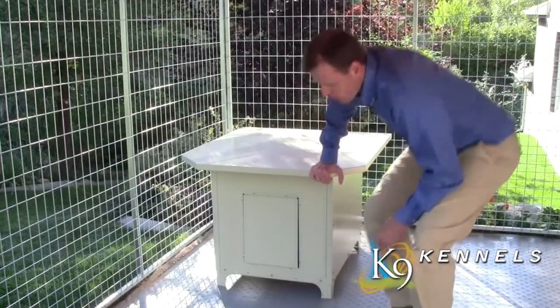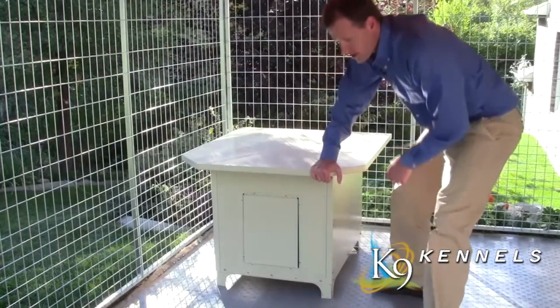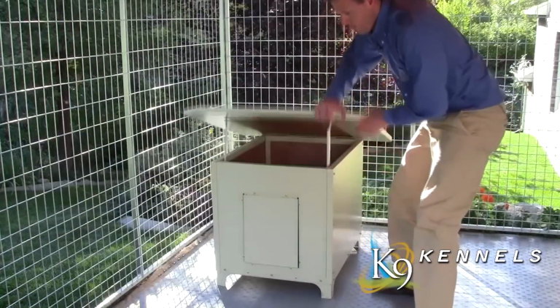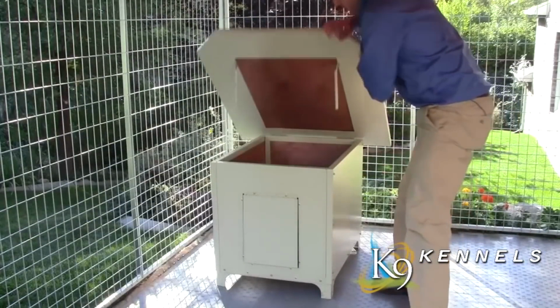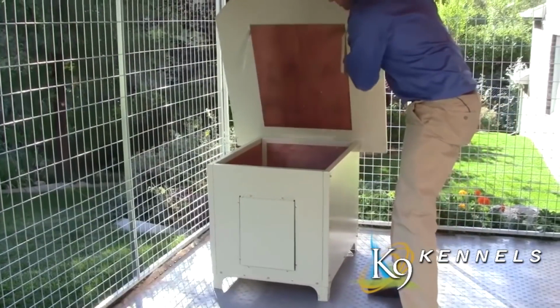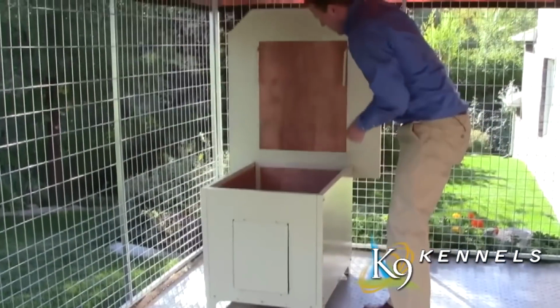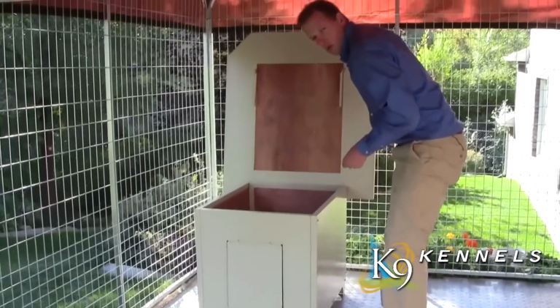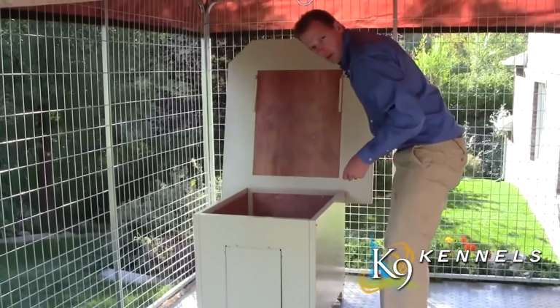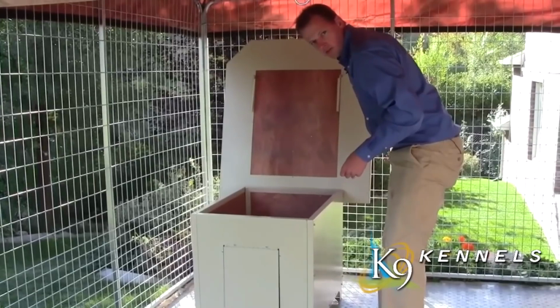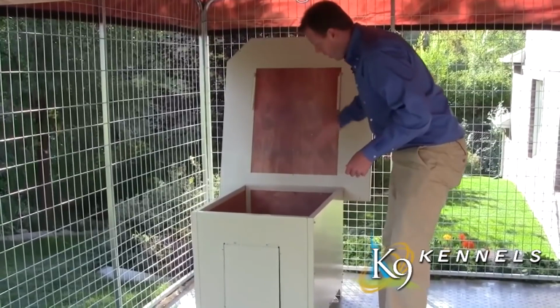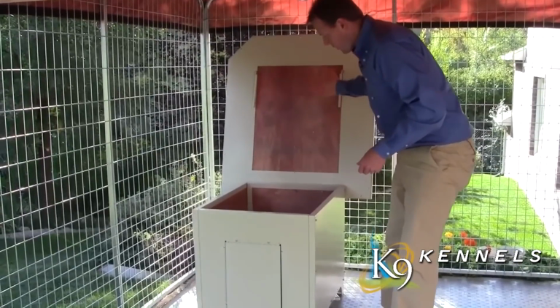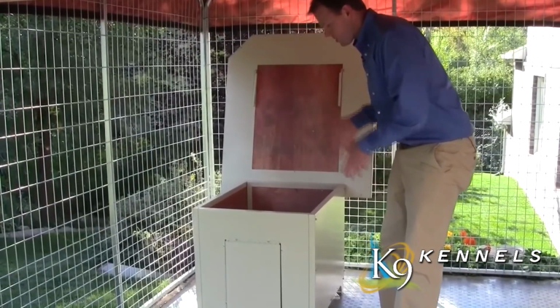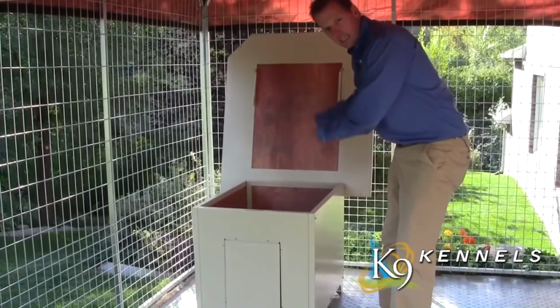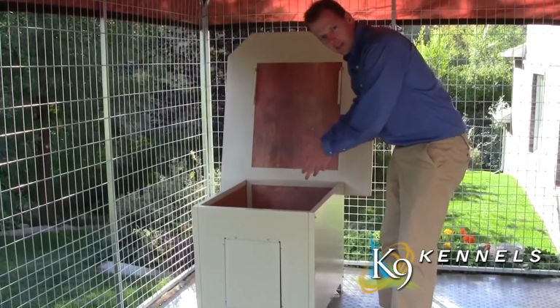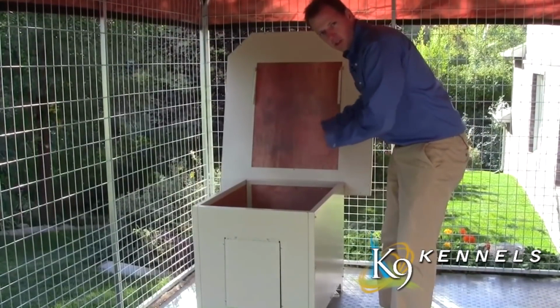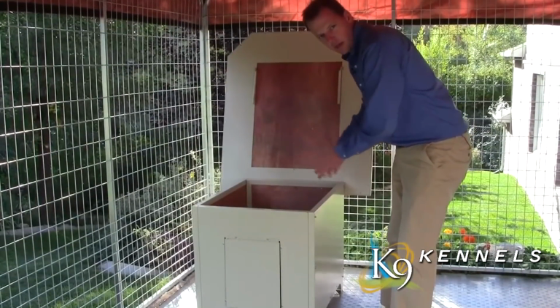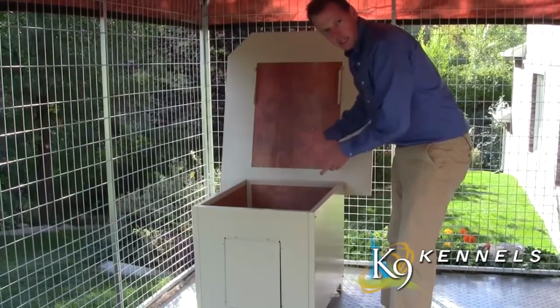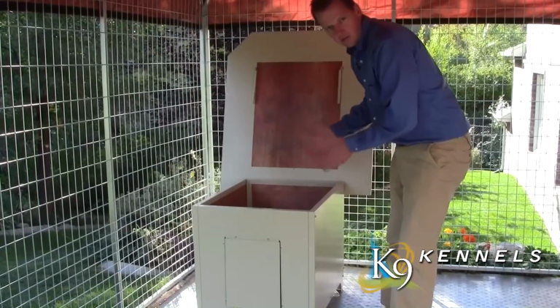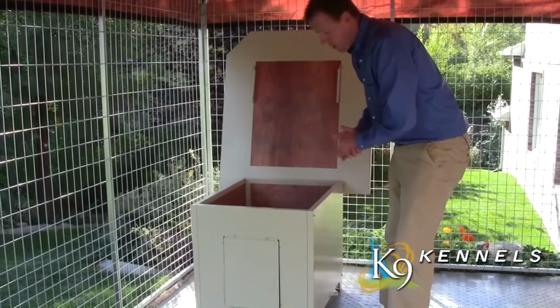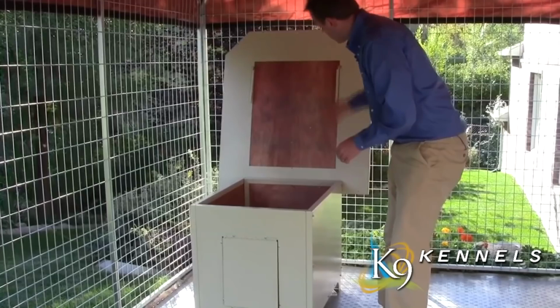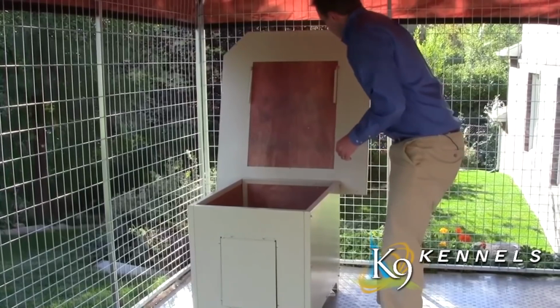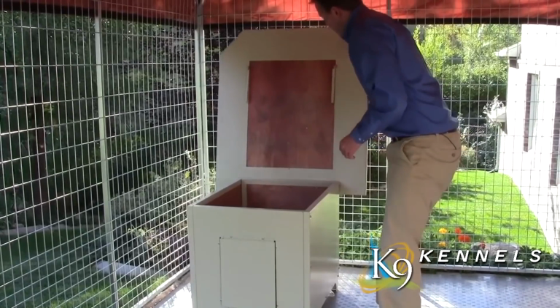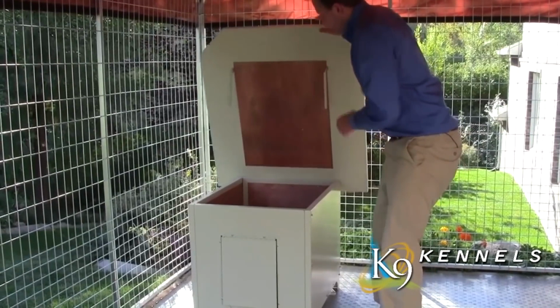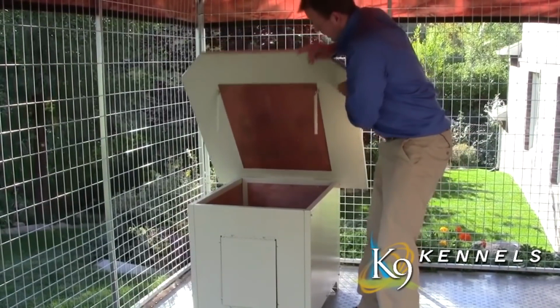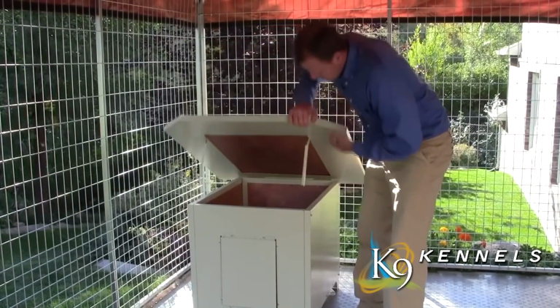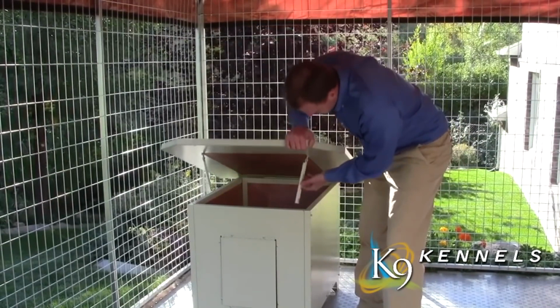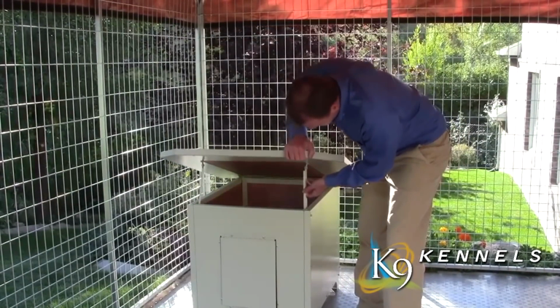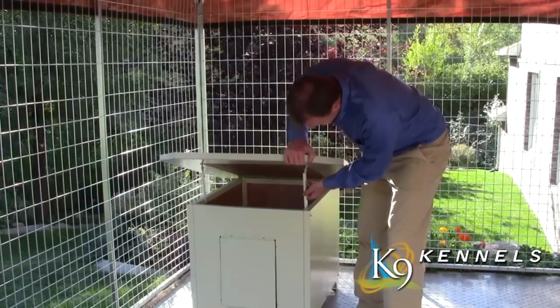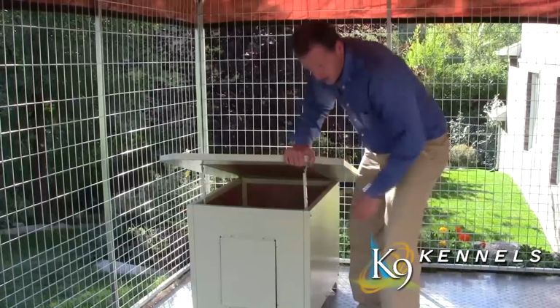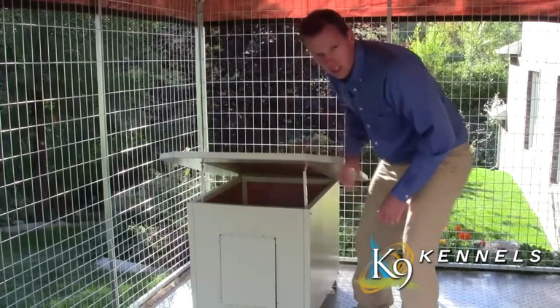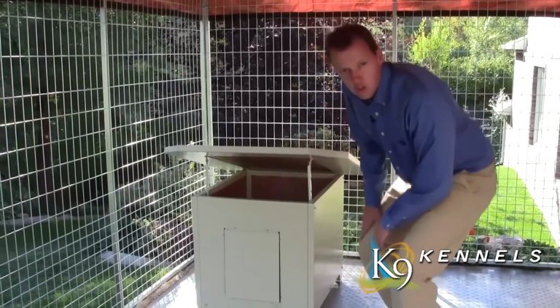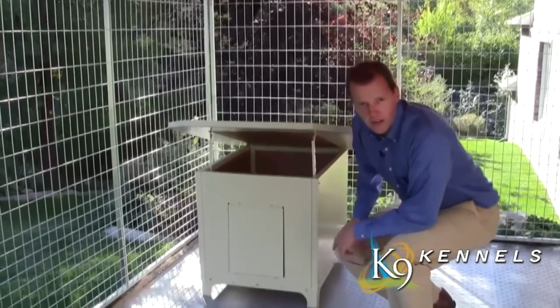First, all the way open so you can reach your pets, clean it out, and reach the puppies. Then you can decide what level of ventilation you want during hot summer months to get more airflow in.